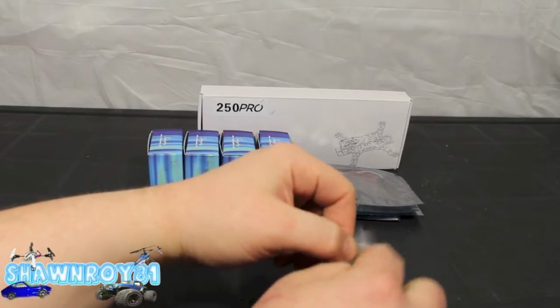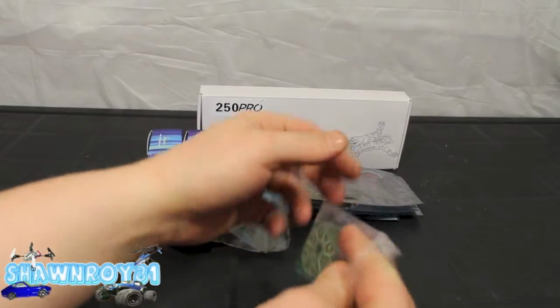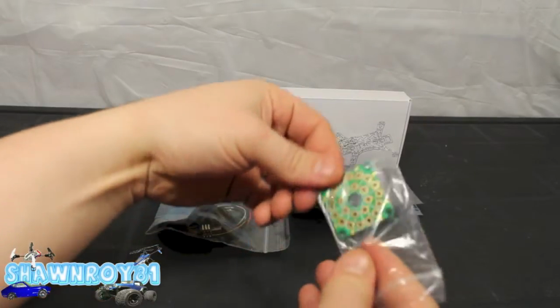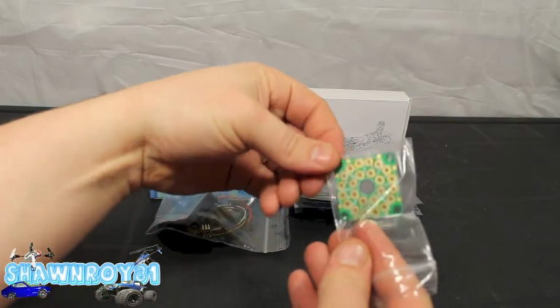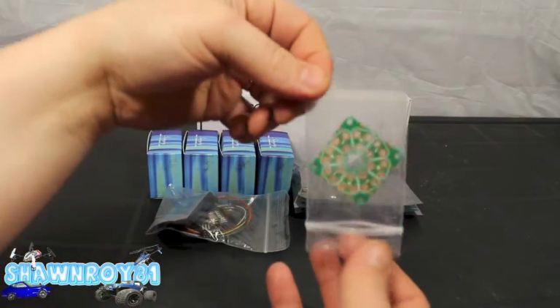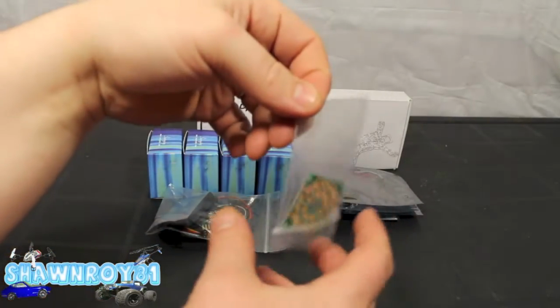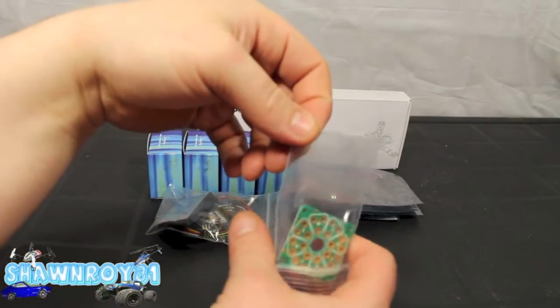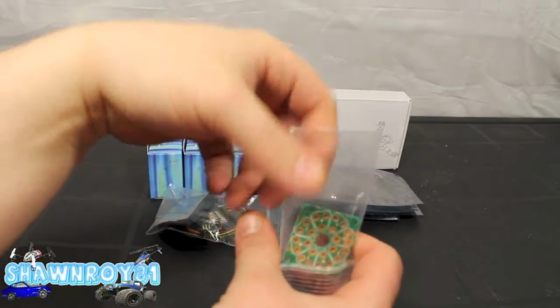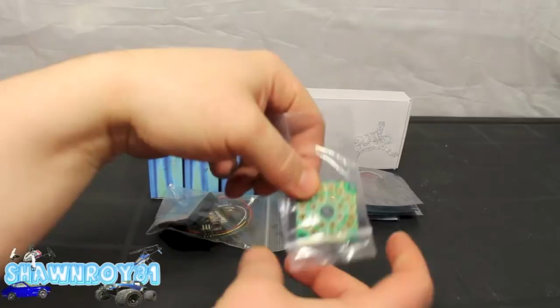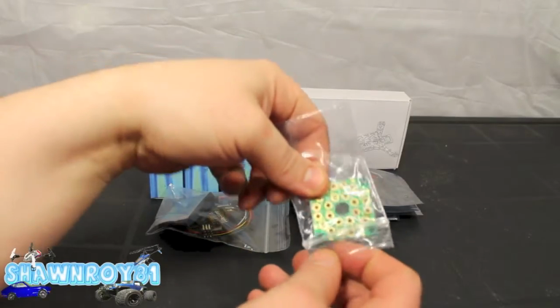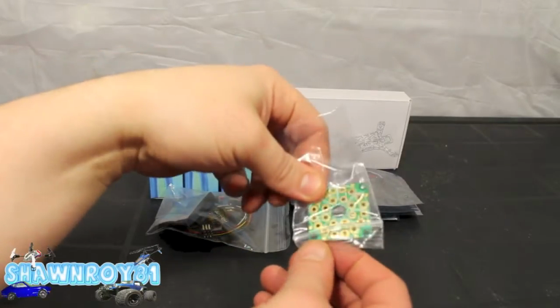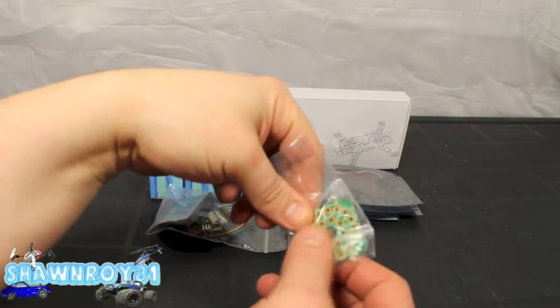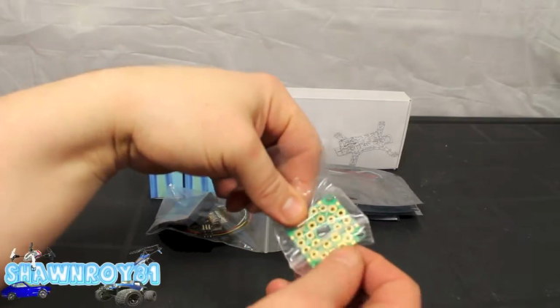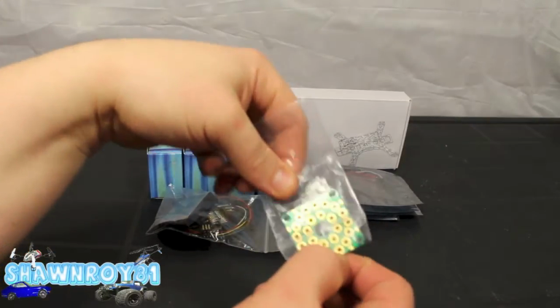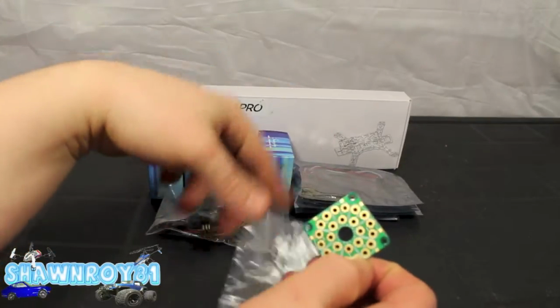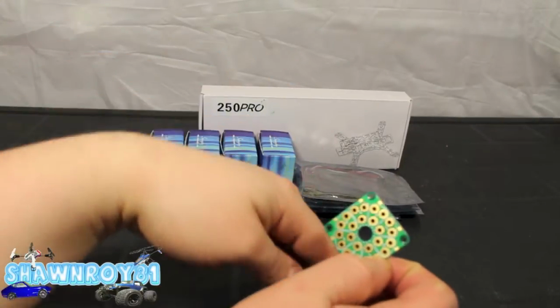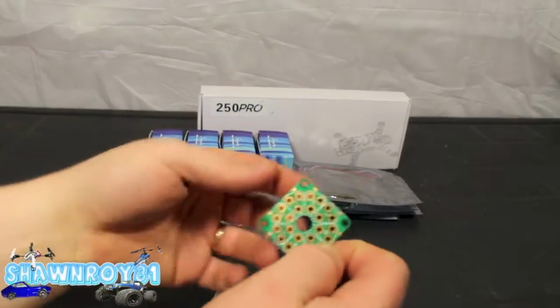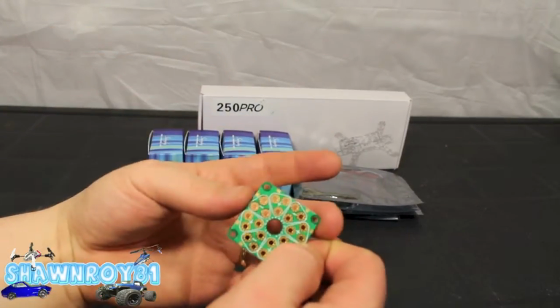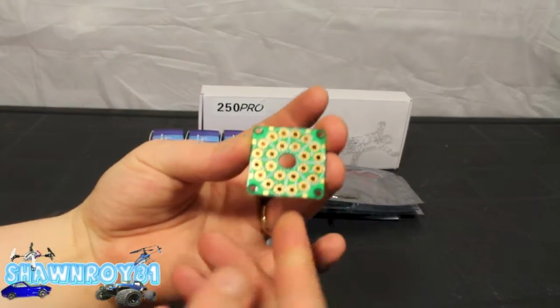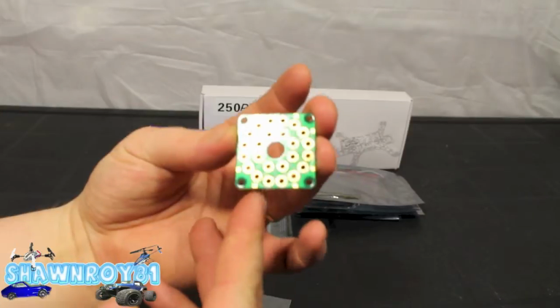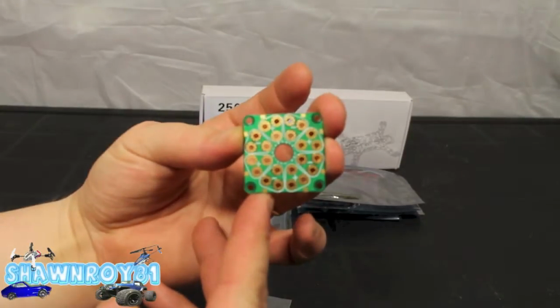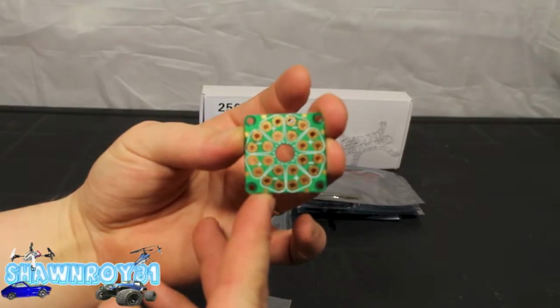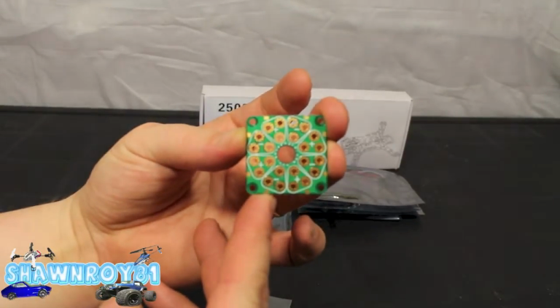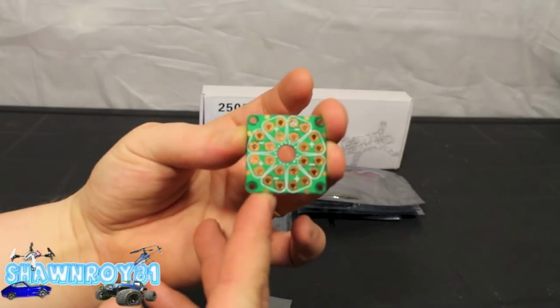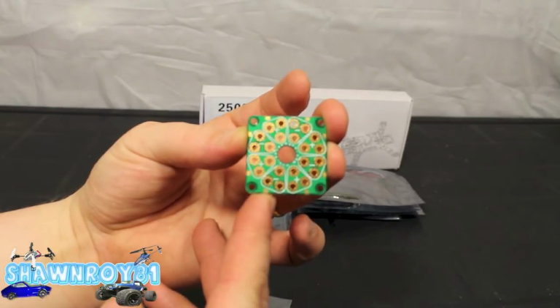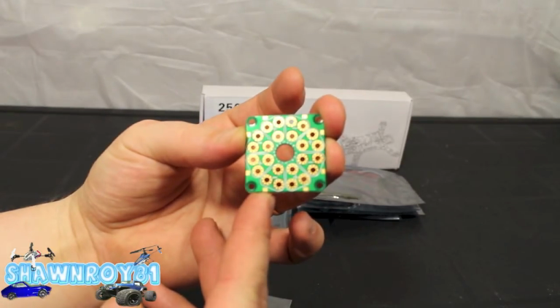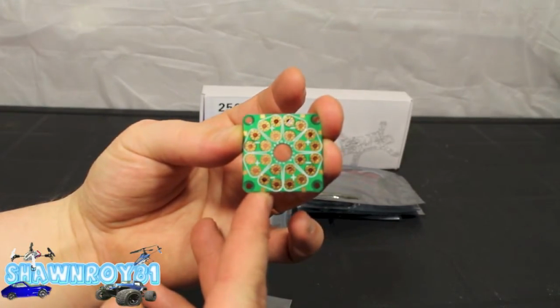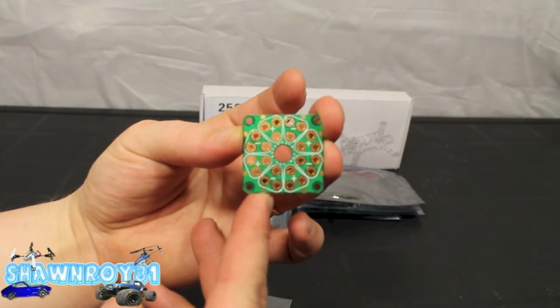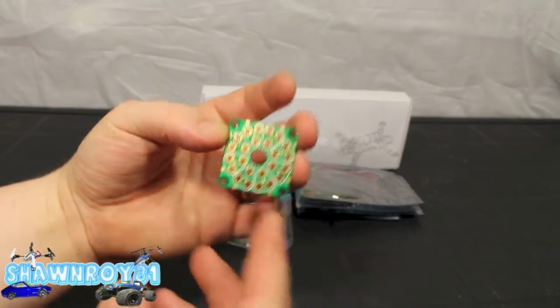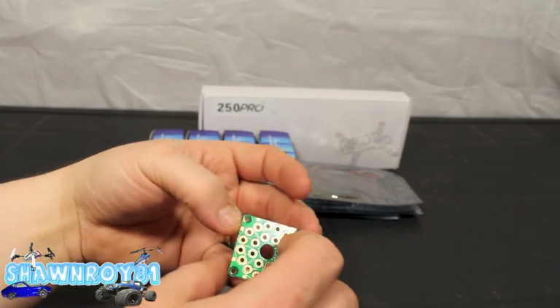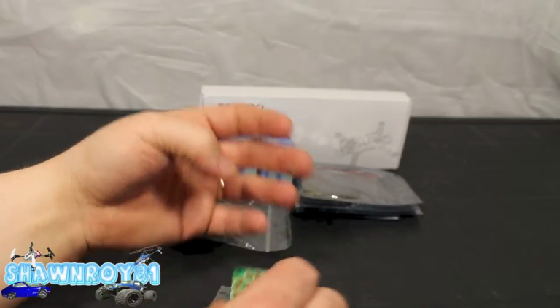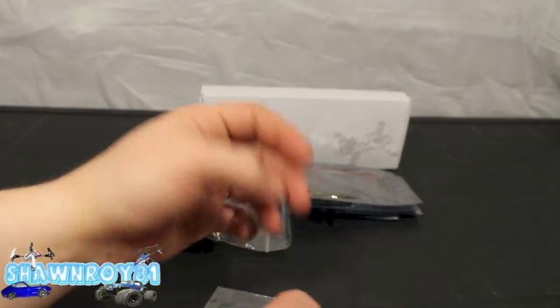So here we have the breakout board, going to help with all our wiring. Just a little PCB — positive, negative, positive, negative — you guys get where I'm going with that.